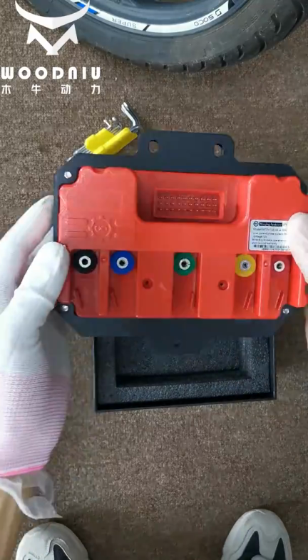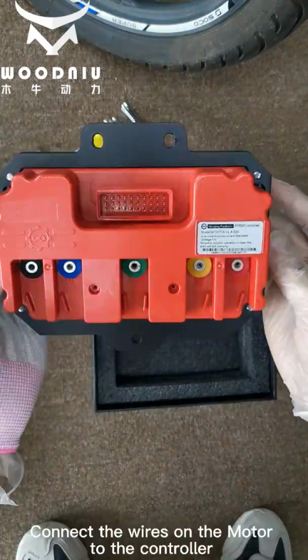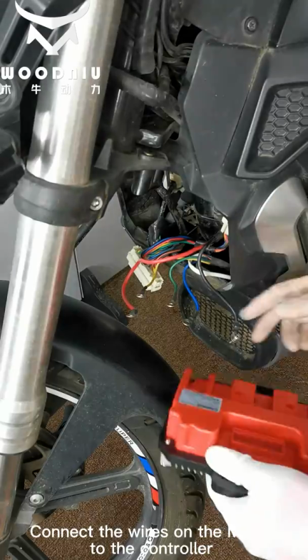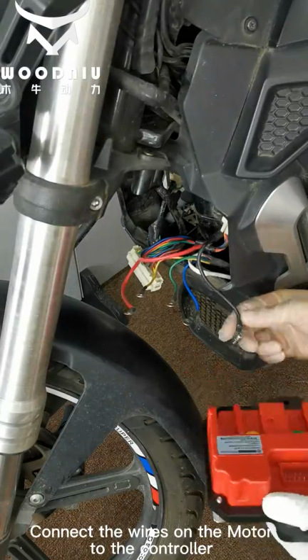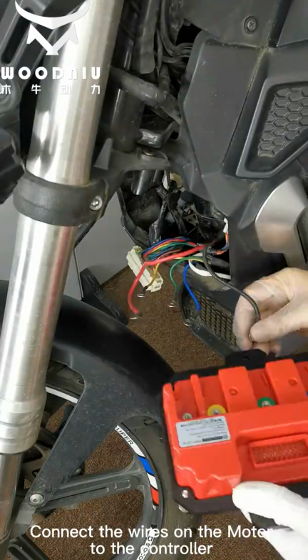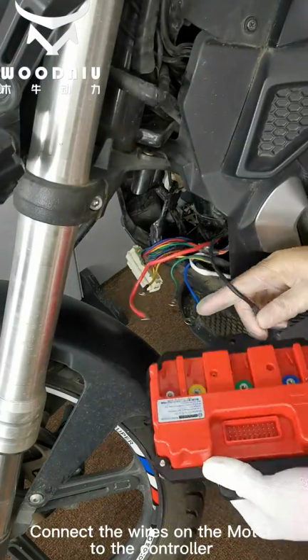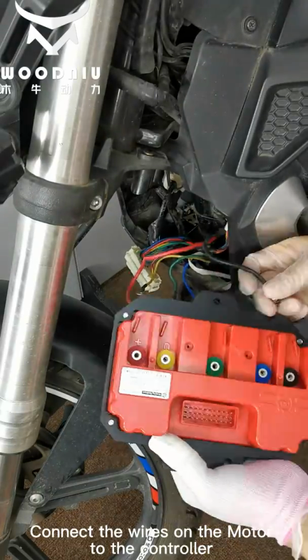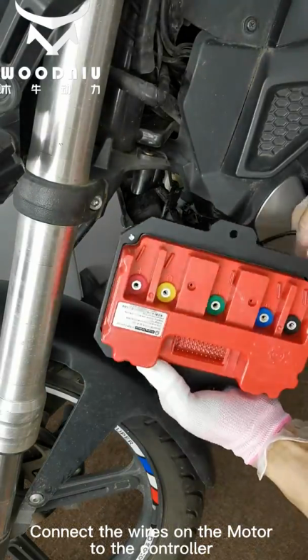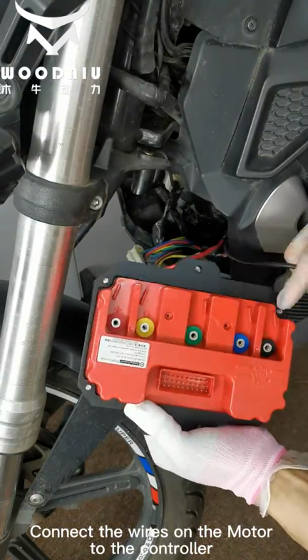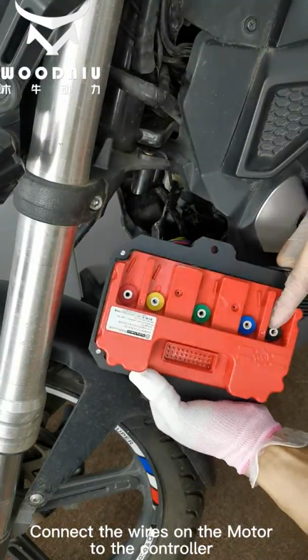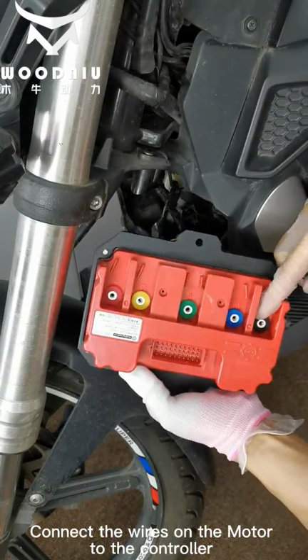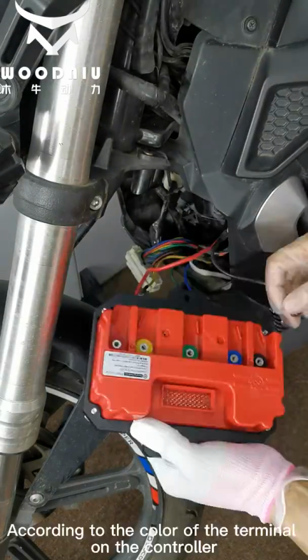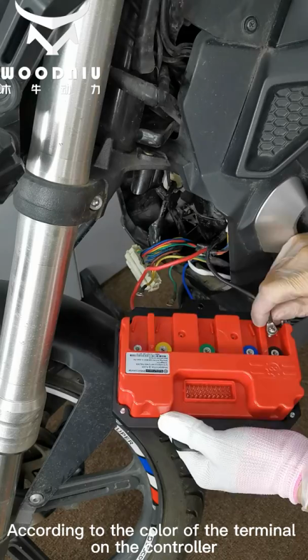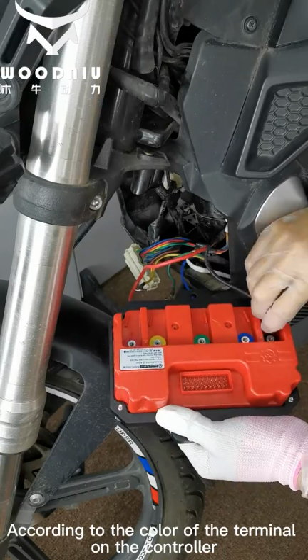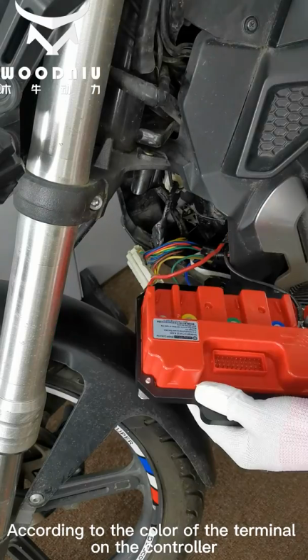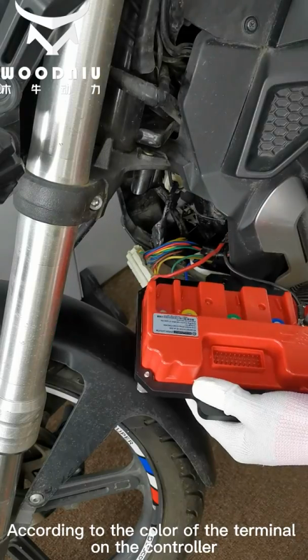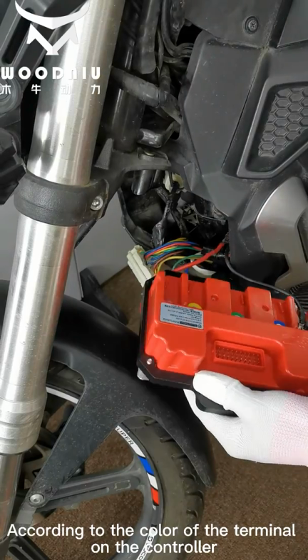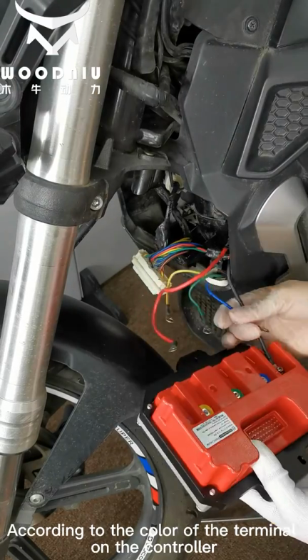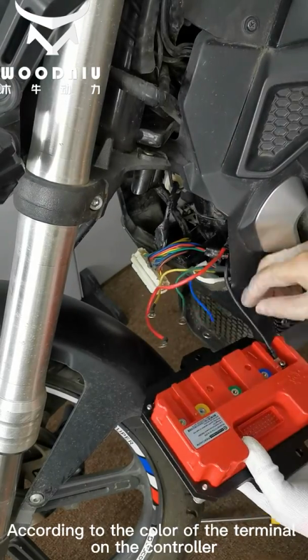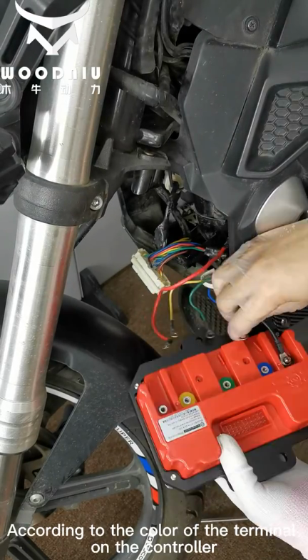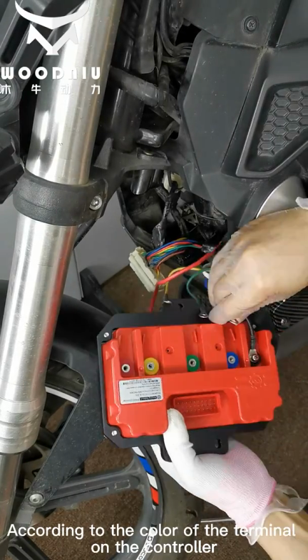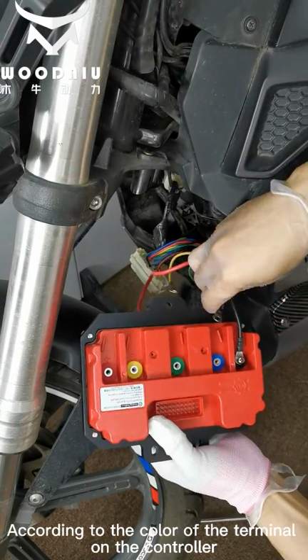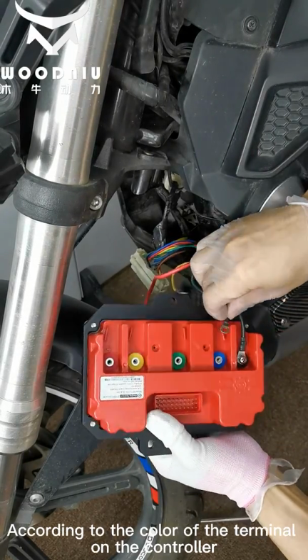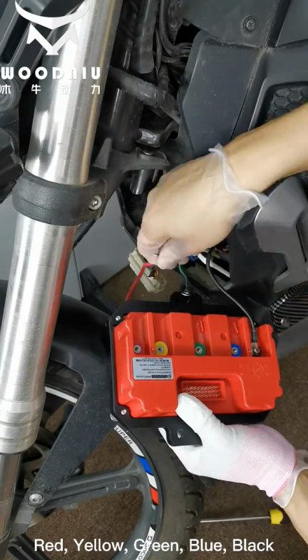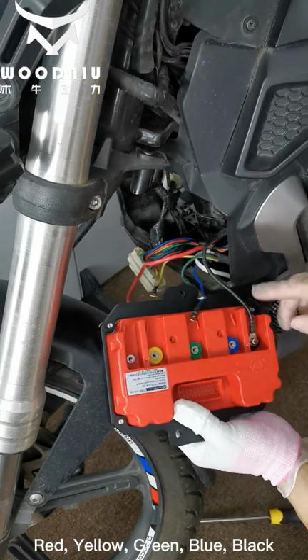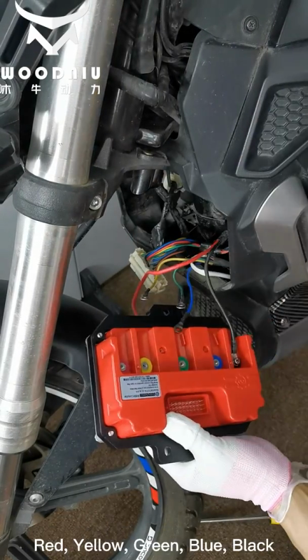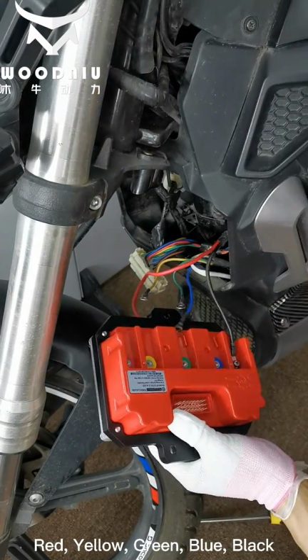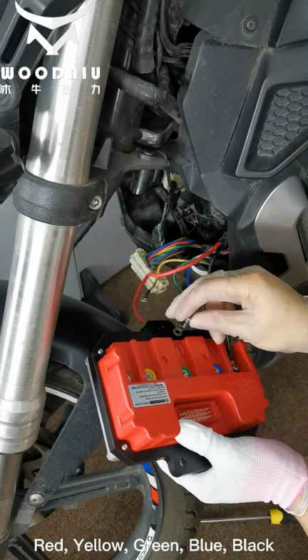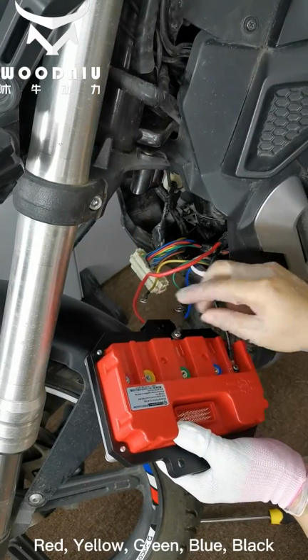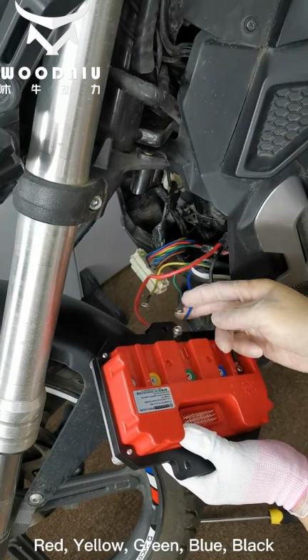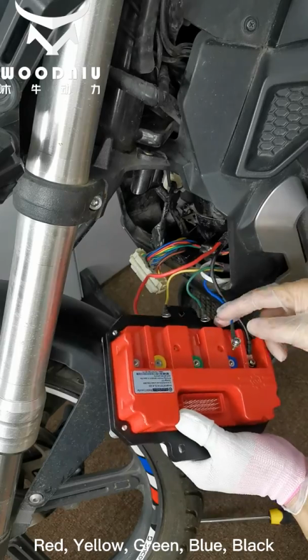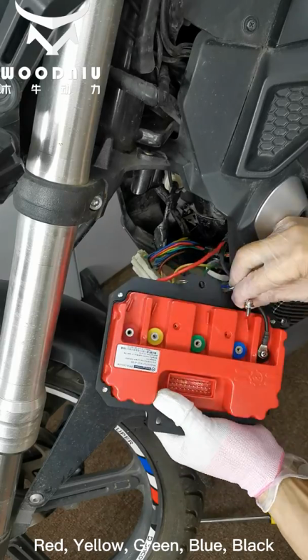Connect the wires on the motor to the controller according to the color of the terminals on the controller: red, yellow, green, blue, black.